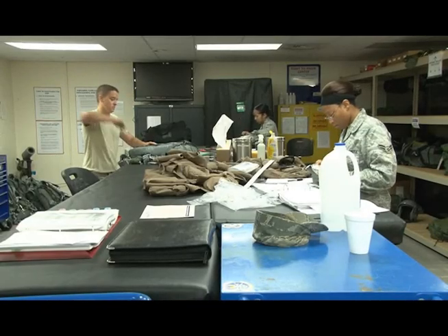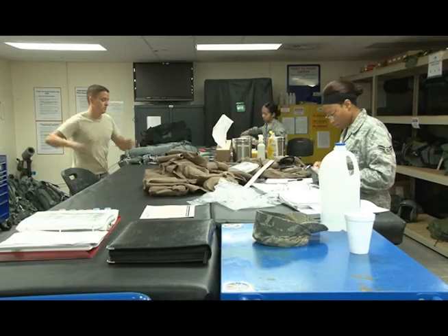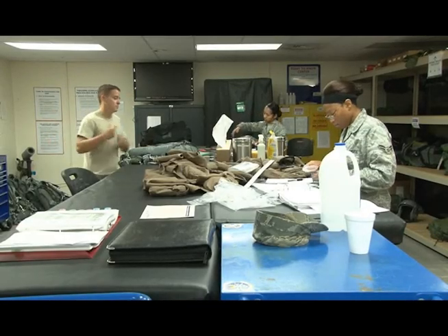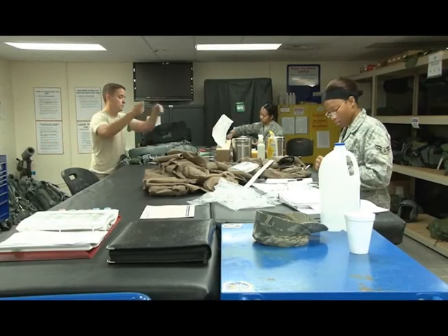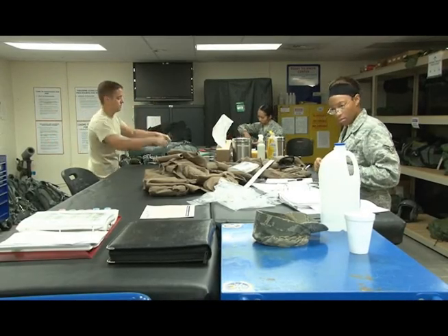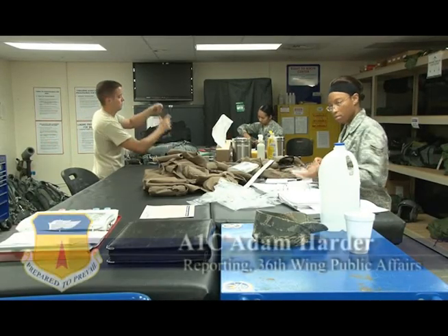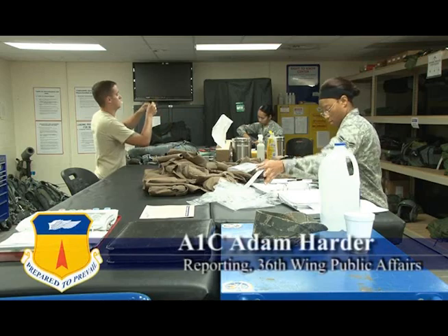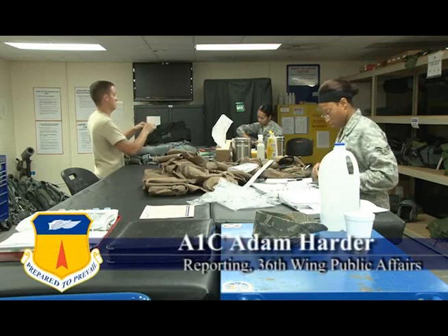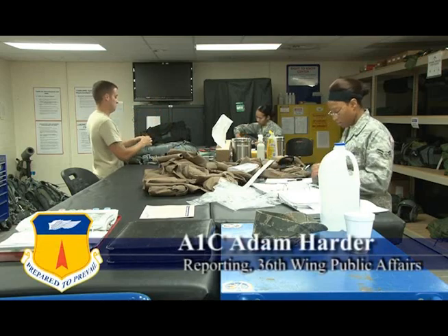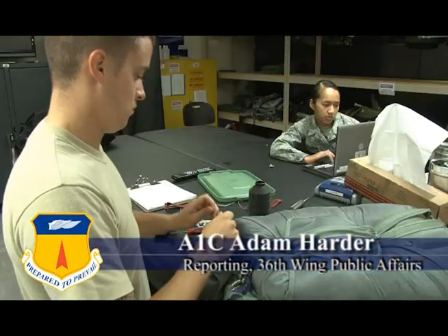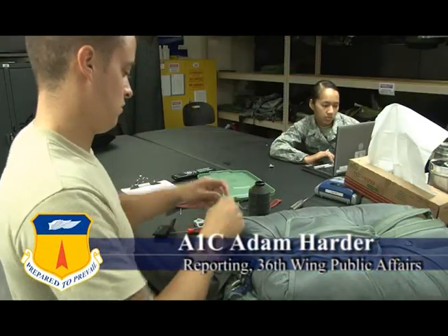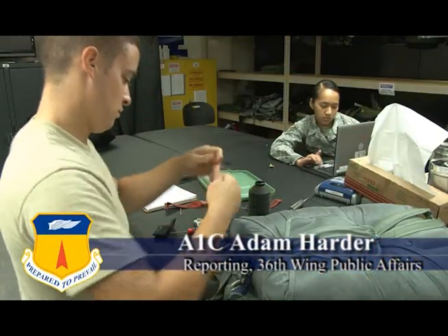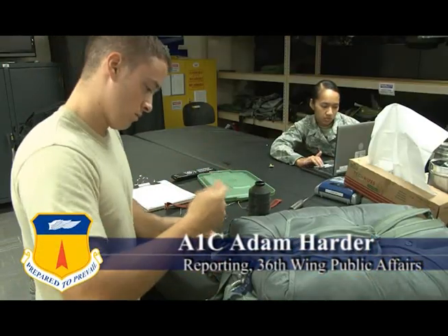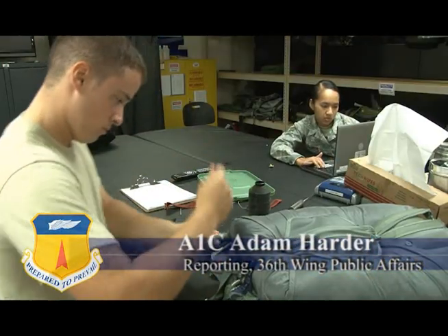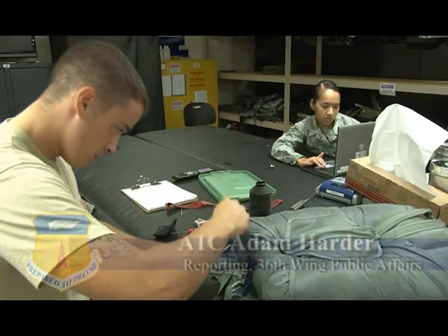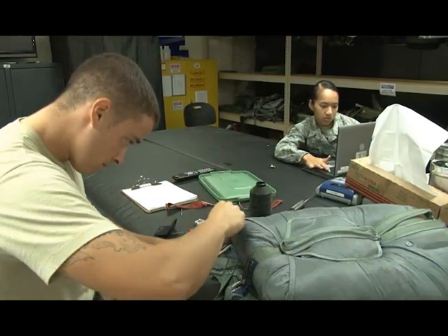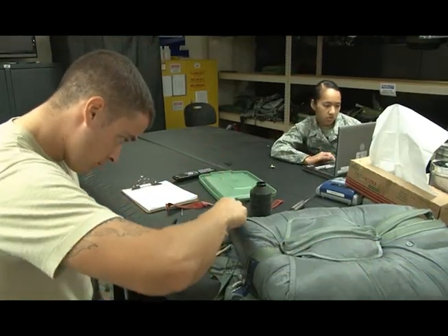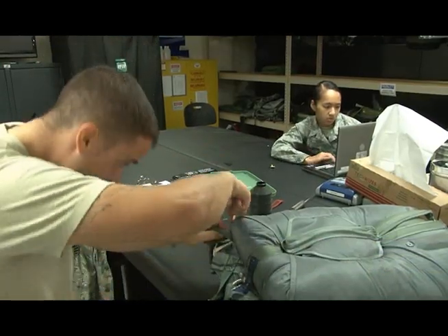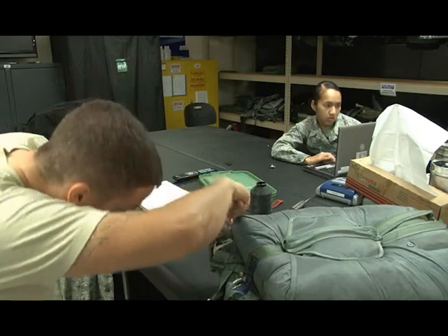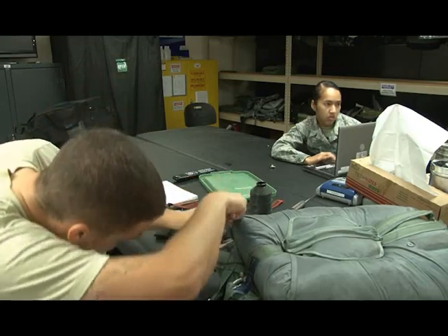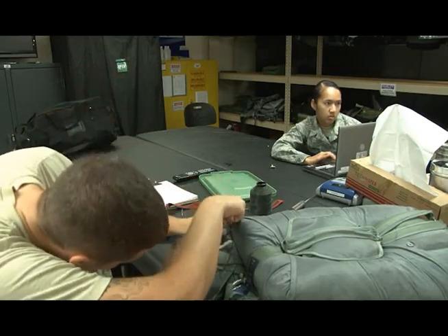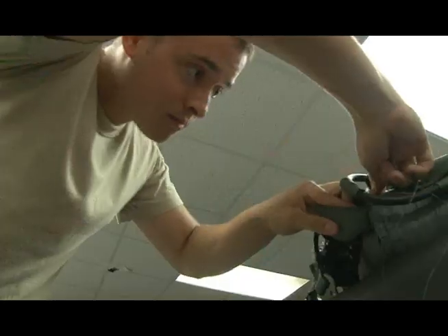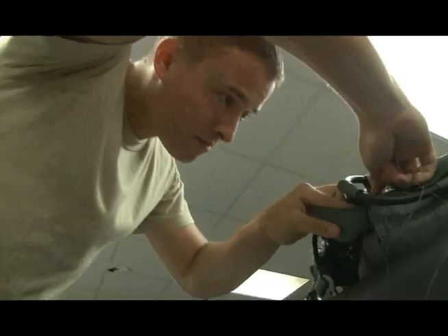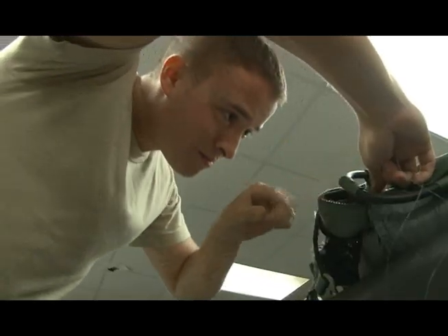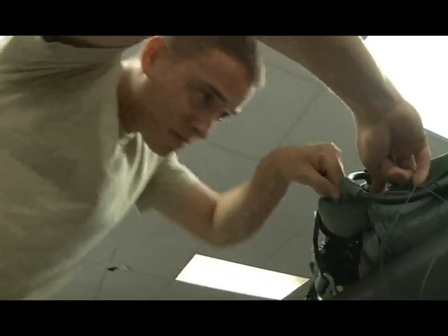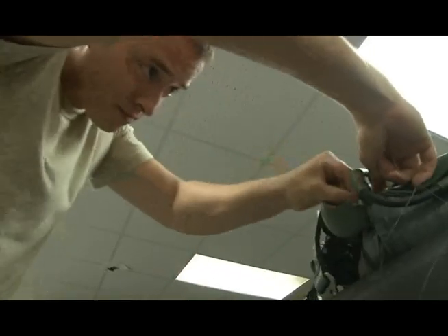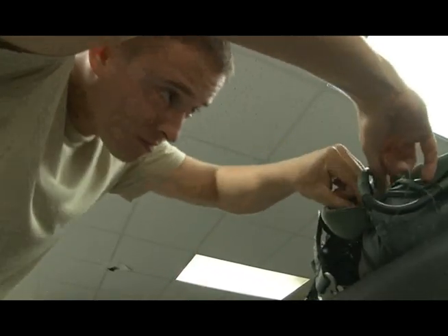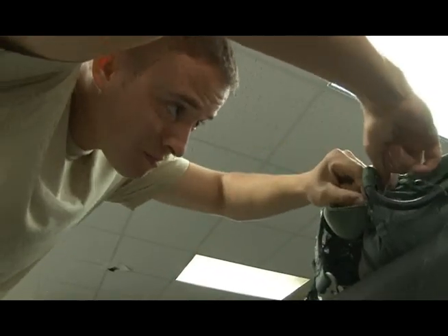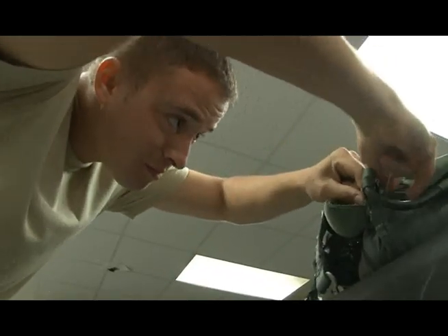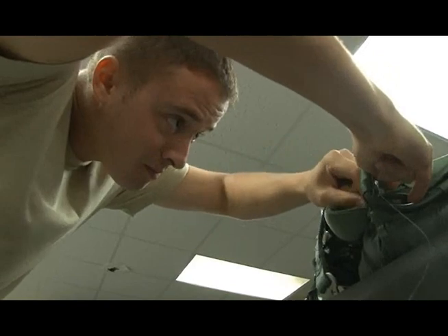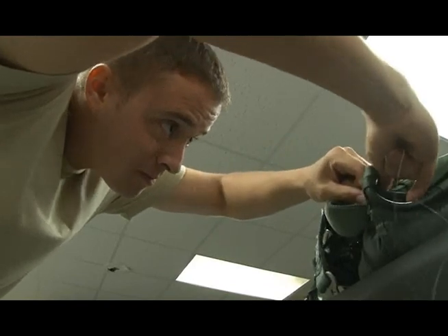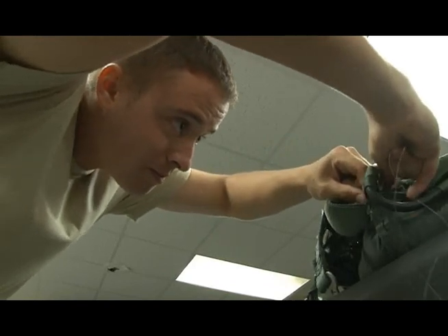When it comes to Air Force careers that require the utmost diligence and attentiveness, few come close to the tasks that the aircrew flight equipment specialists face on a daily basis. These airmen grant the aircrew of Anderson the opportunity to survive if they ever need to eject or bail out of an aircraft.